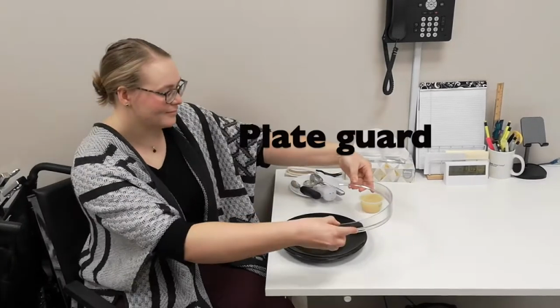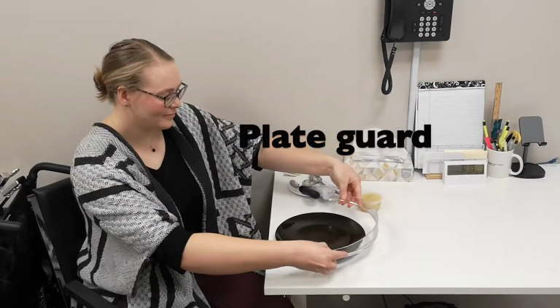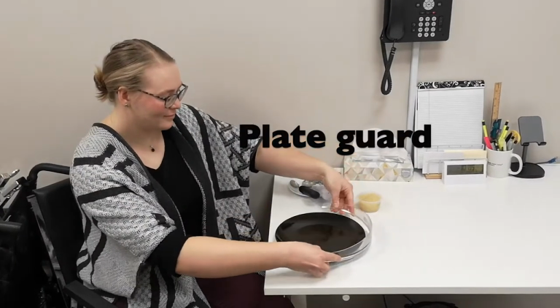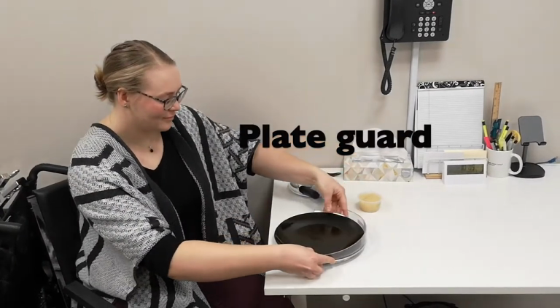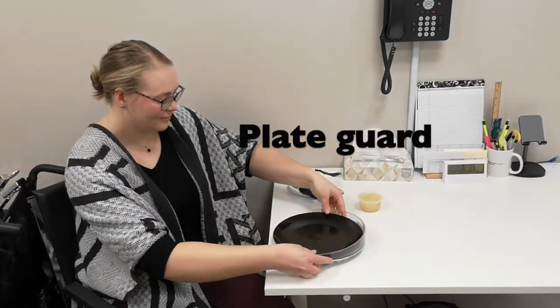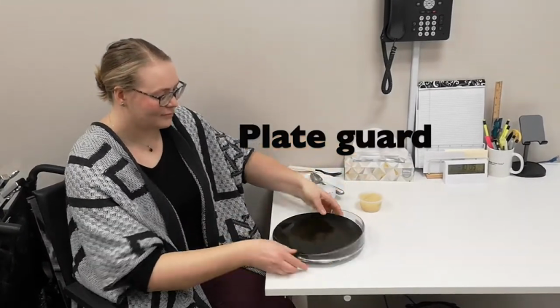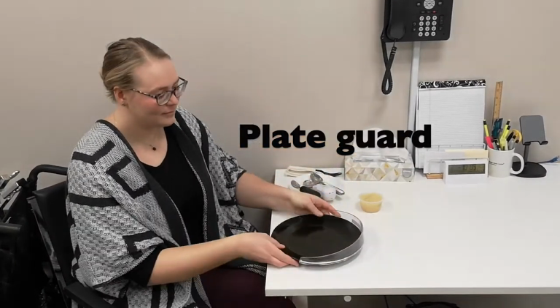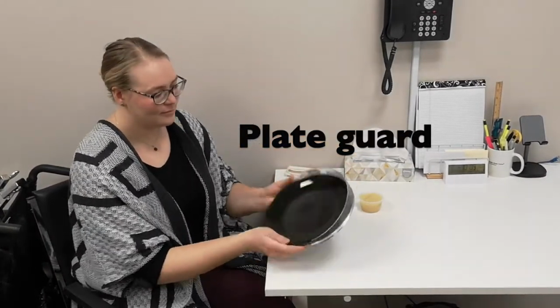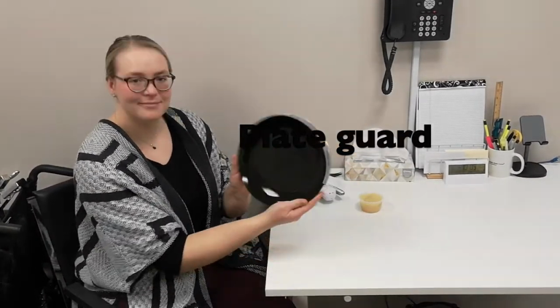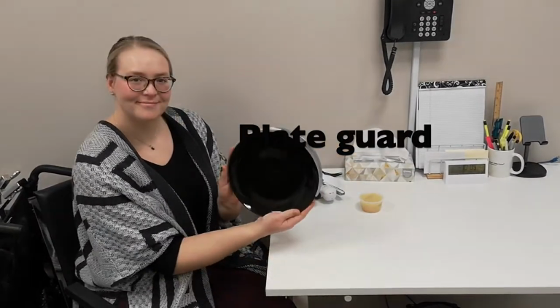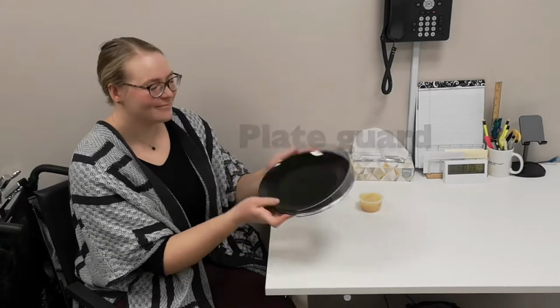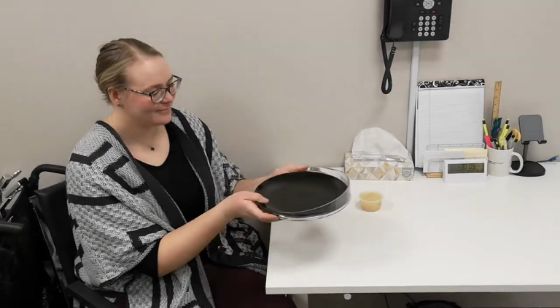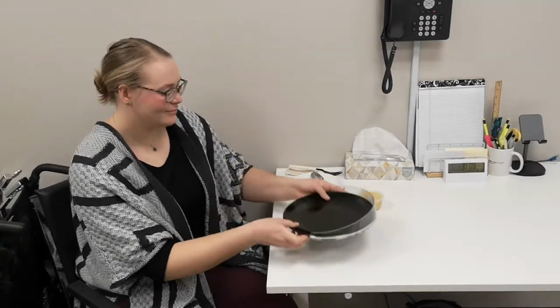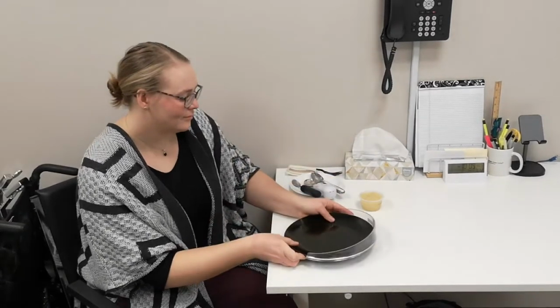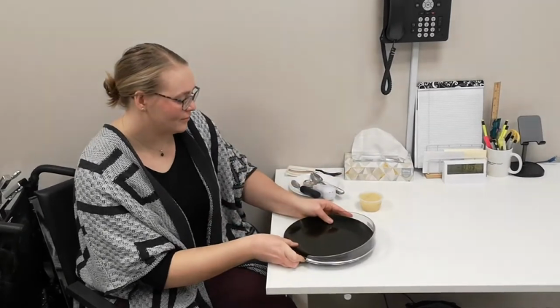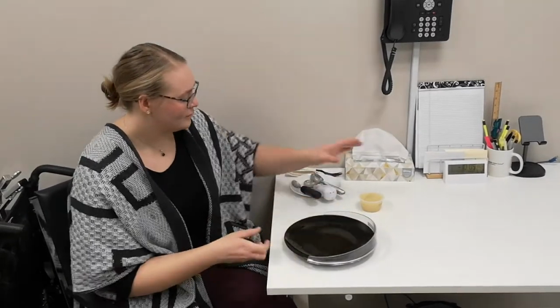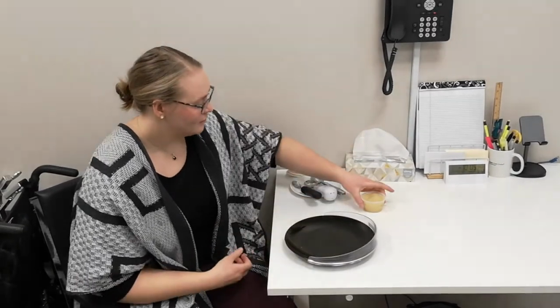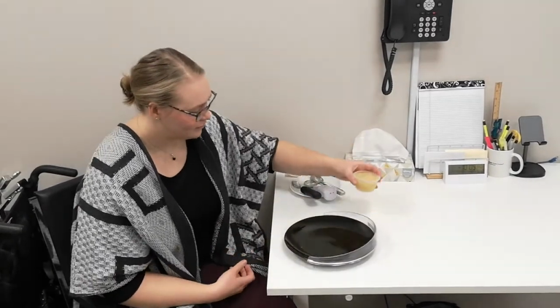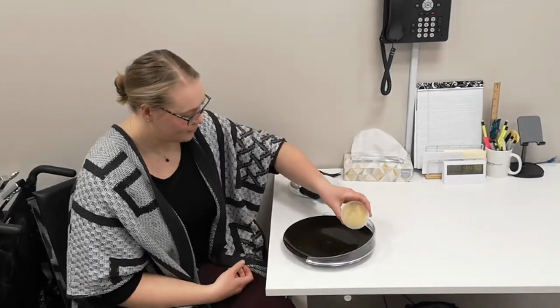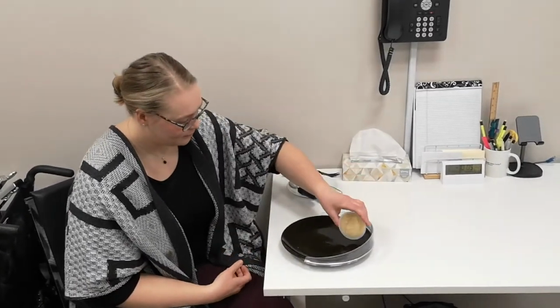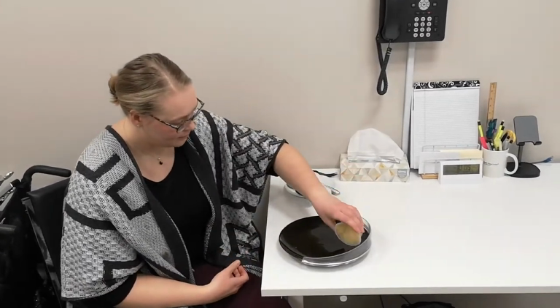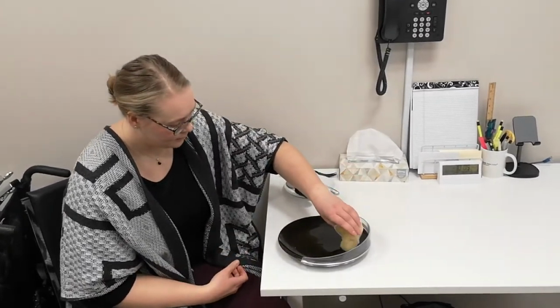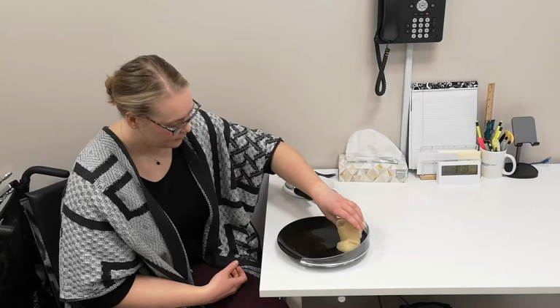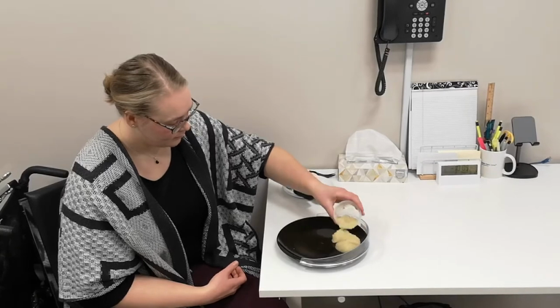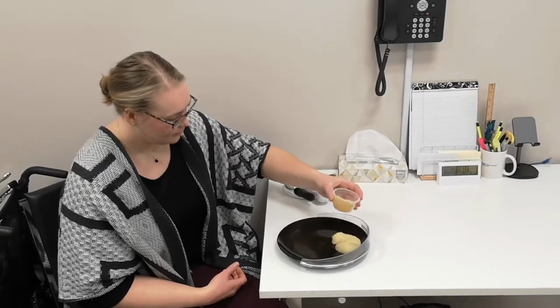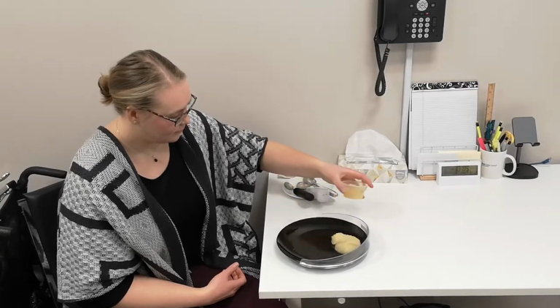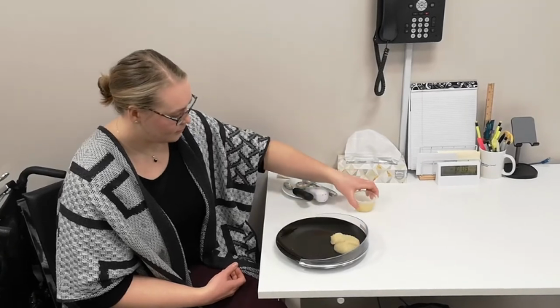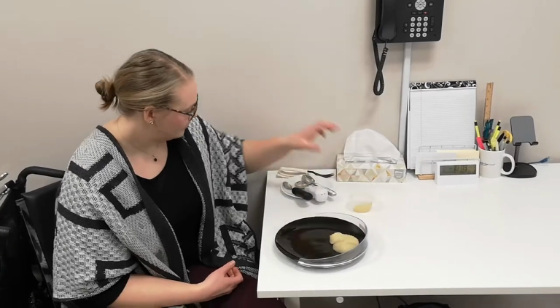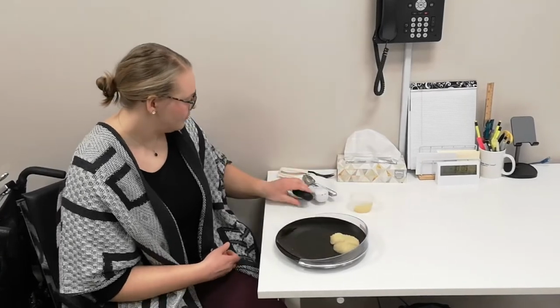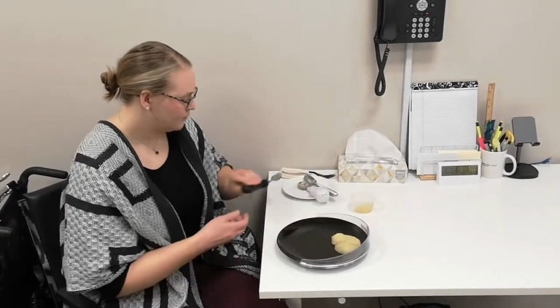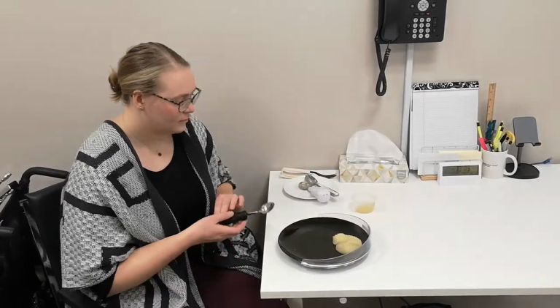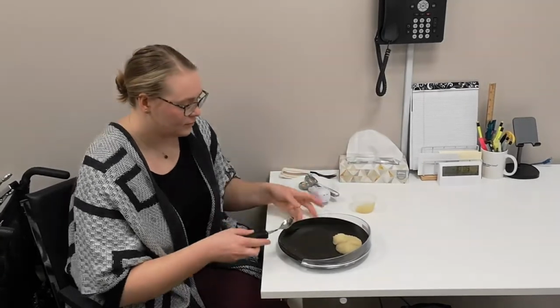A plate guard can be easily attached and detached from round plates and is used to prevent food from being pushed off the plate at mealtime. Additionally, it provides a steady surface to make scooping food easier.